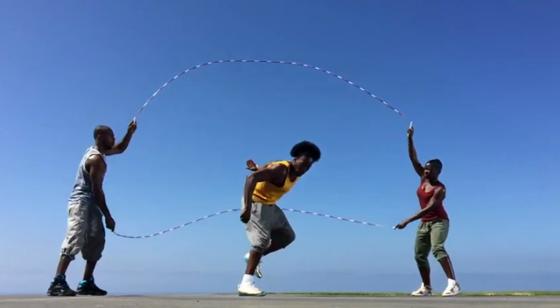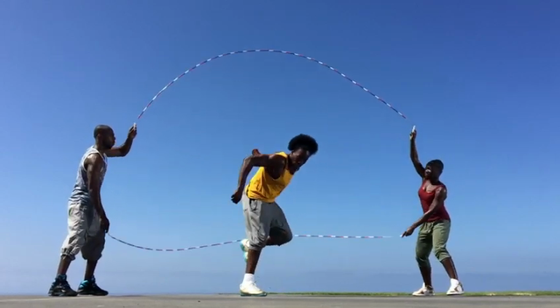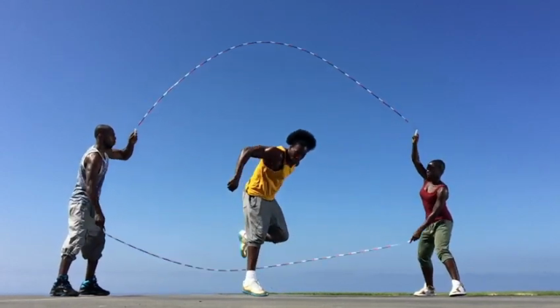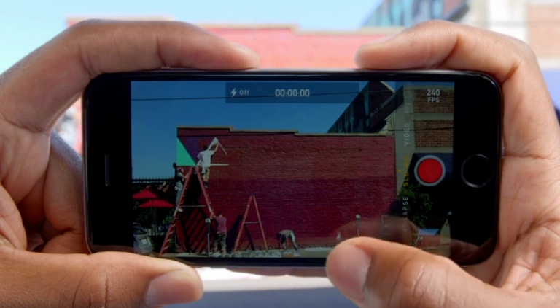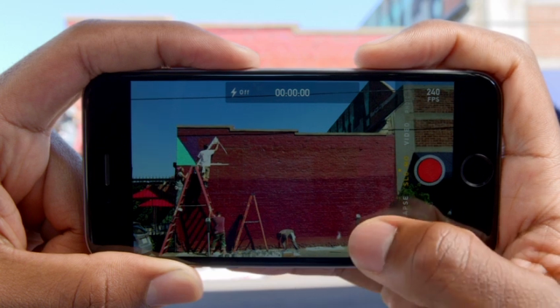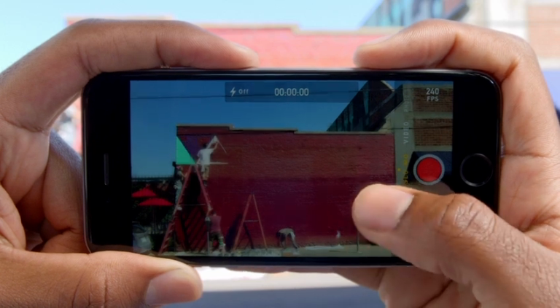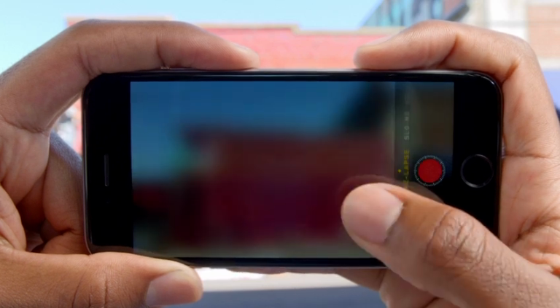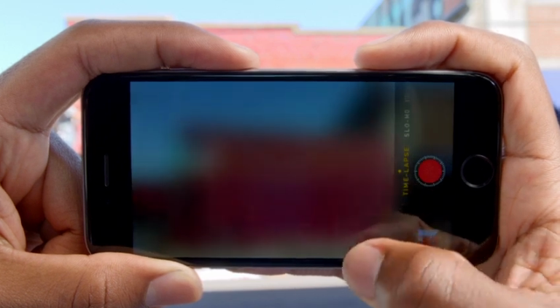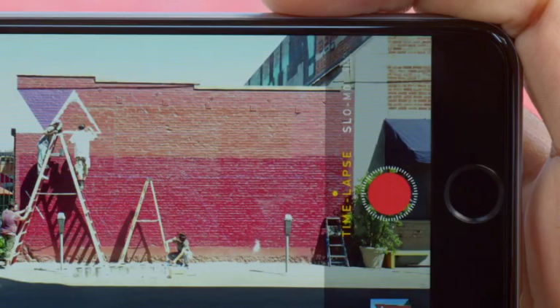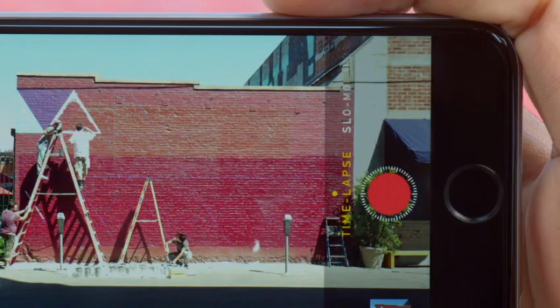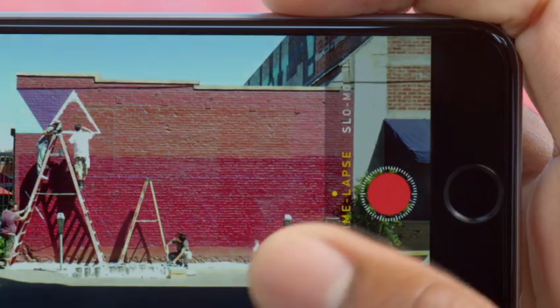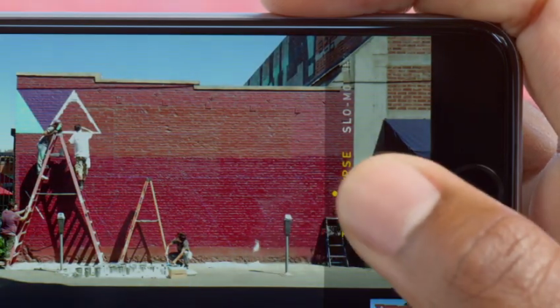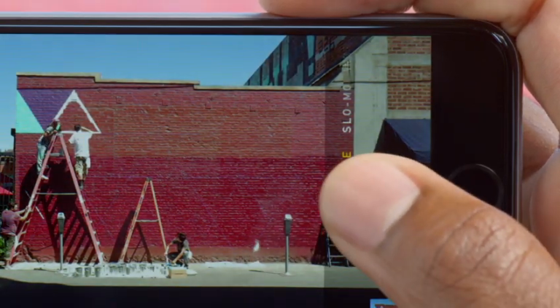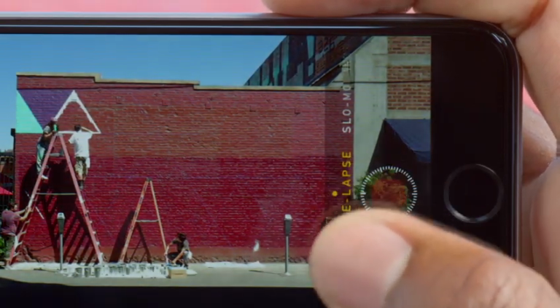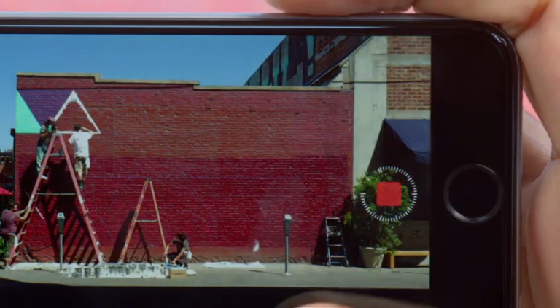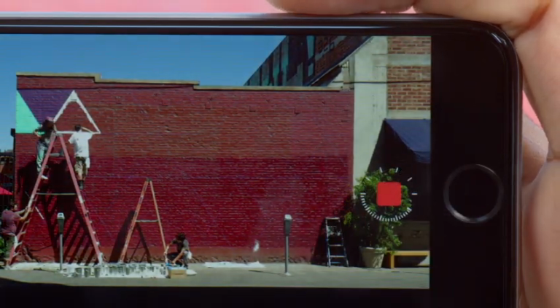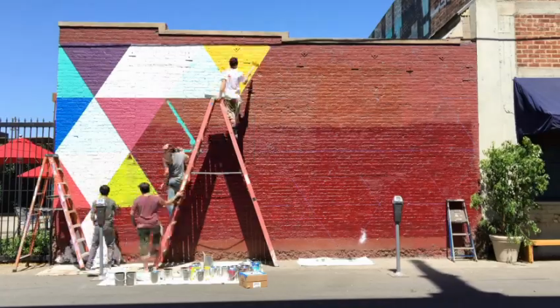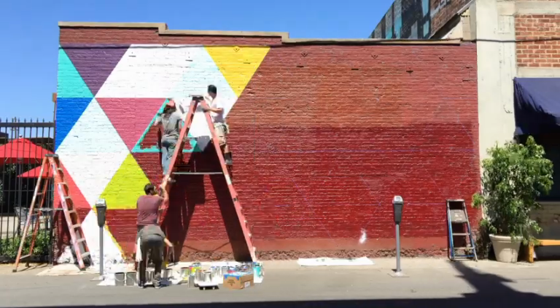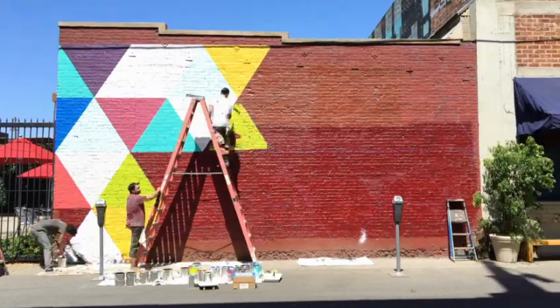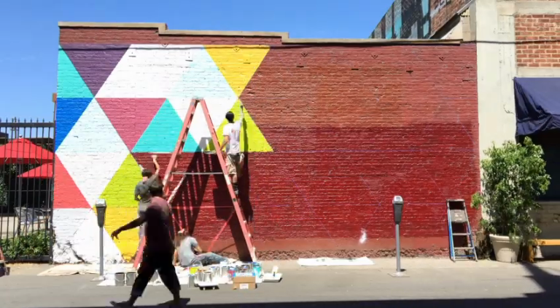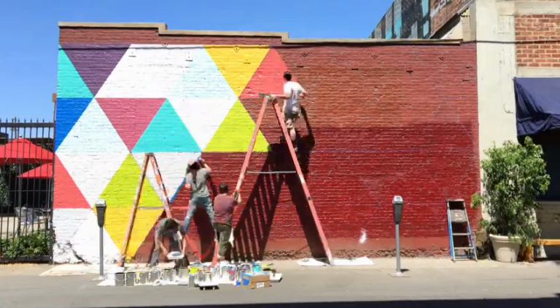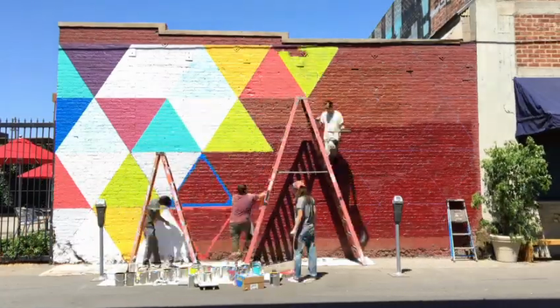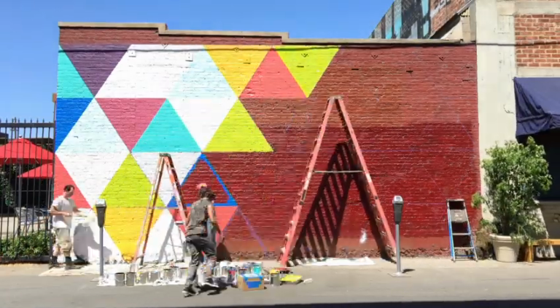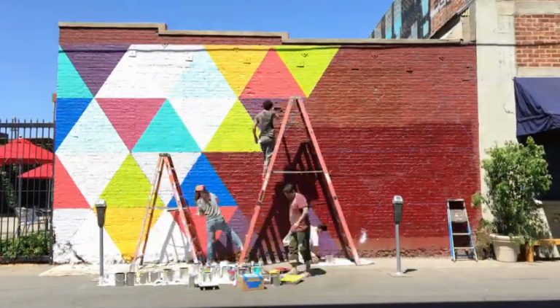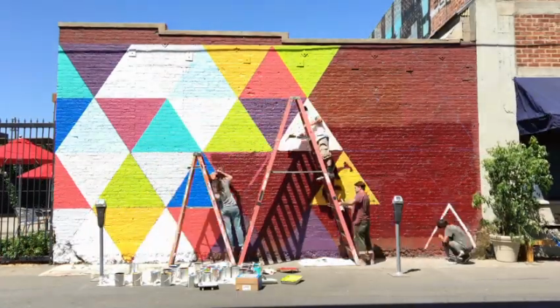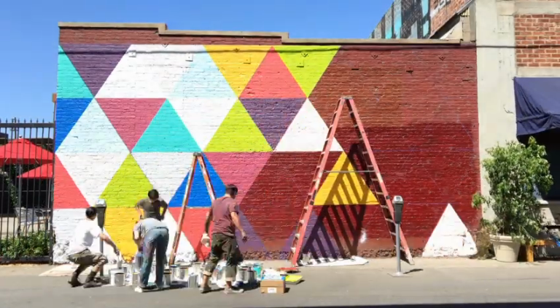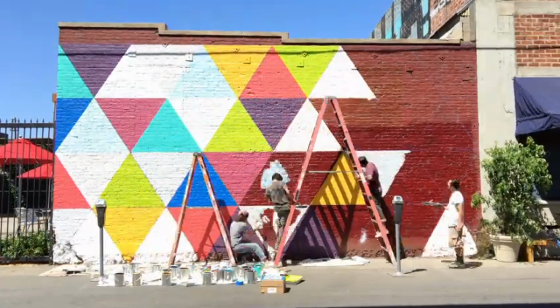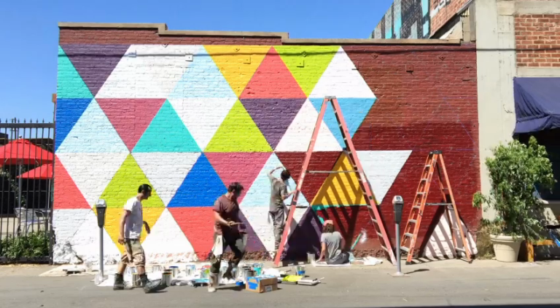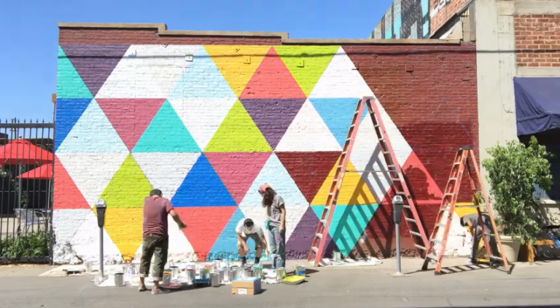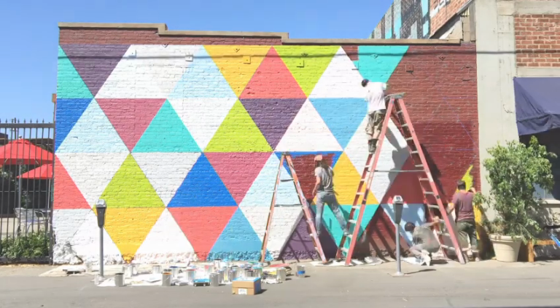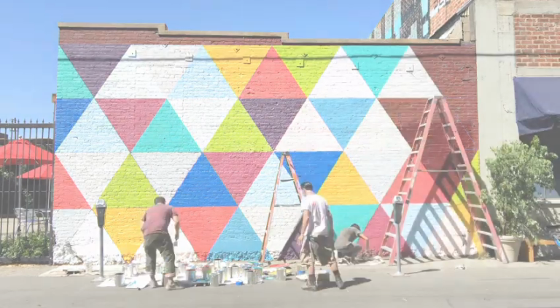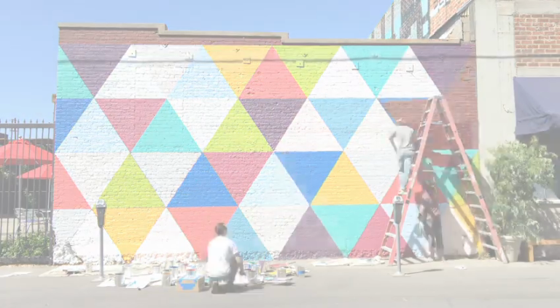An all-new time-lapse mode allows you to create videos with one simple touch. With iPhone 6, you can shoot HD video and then watch your stunning results on the Retina HD display.